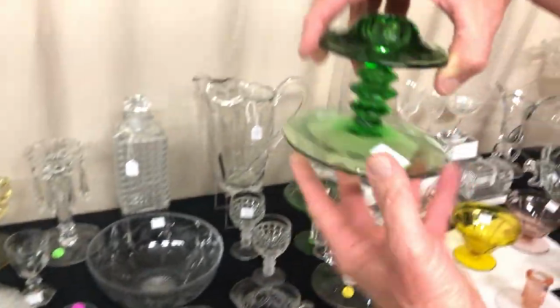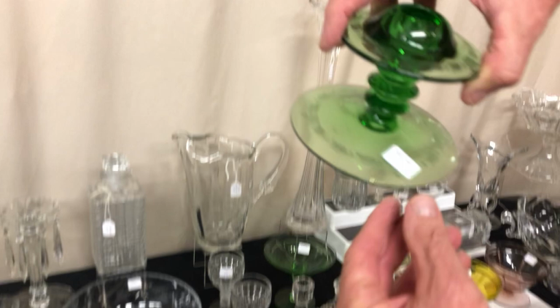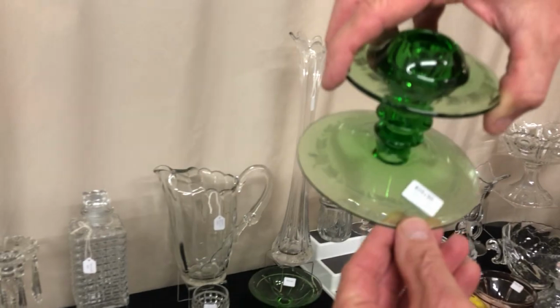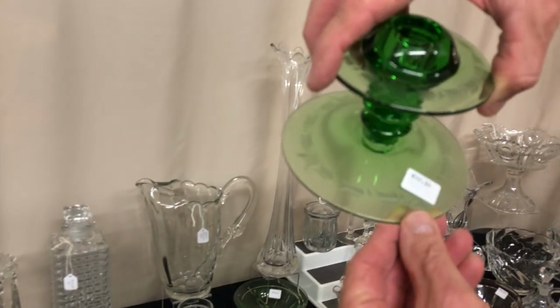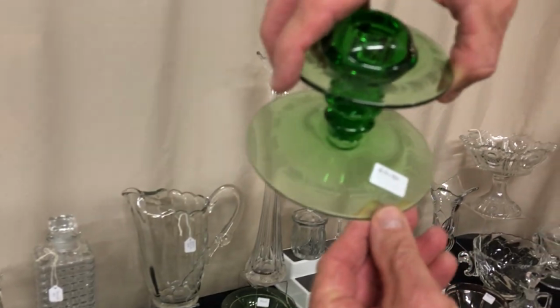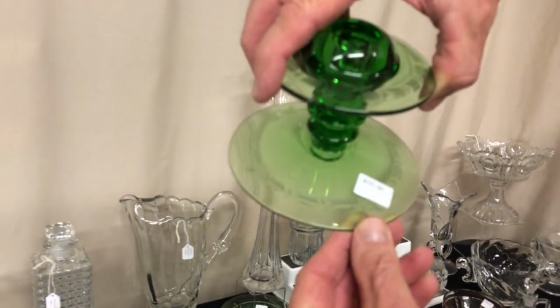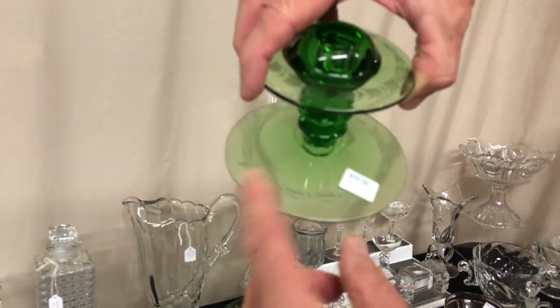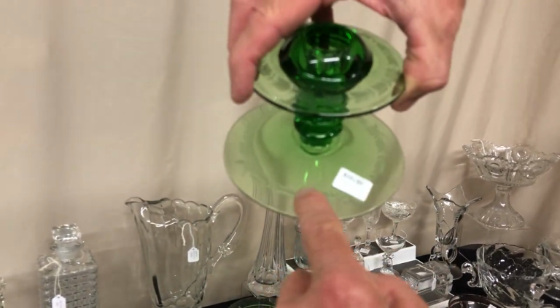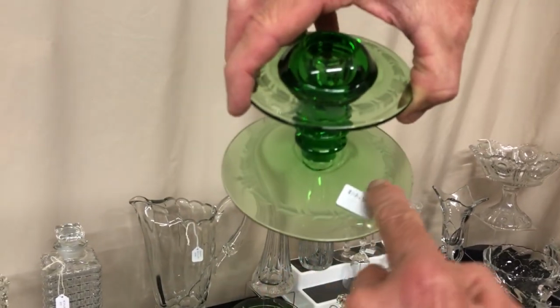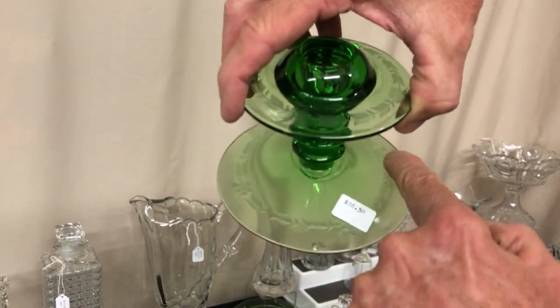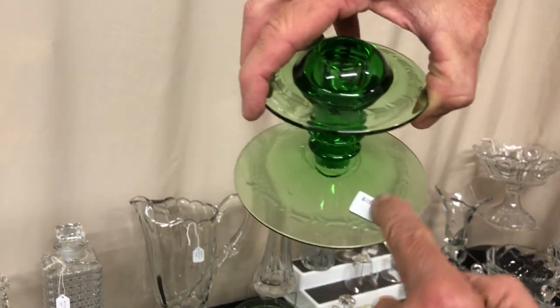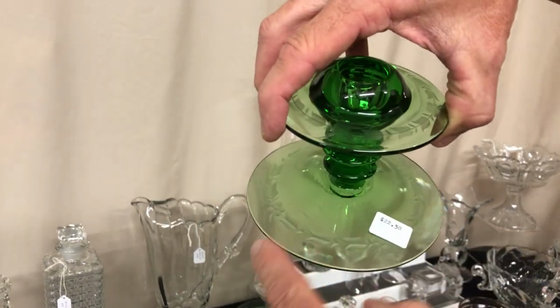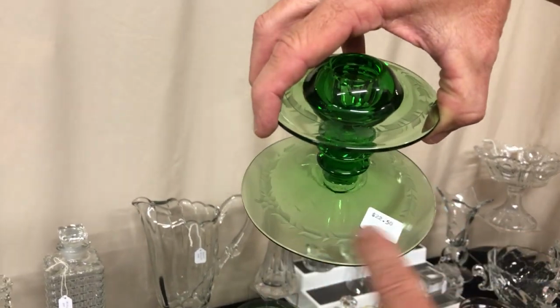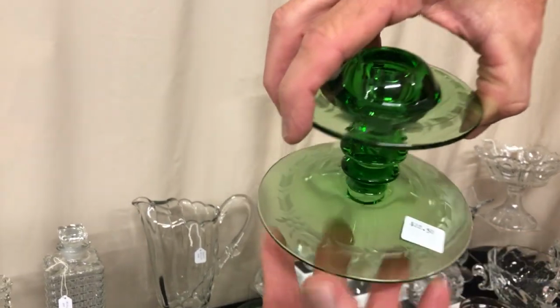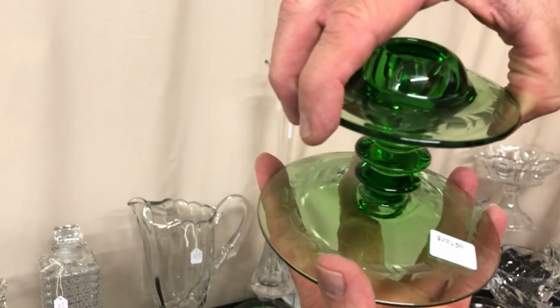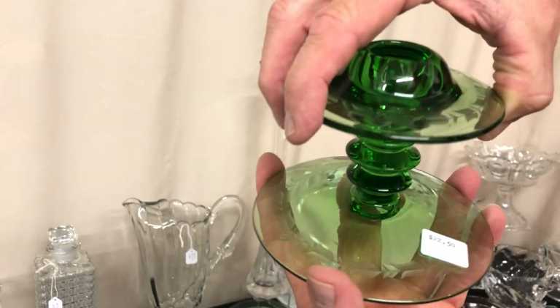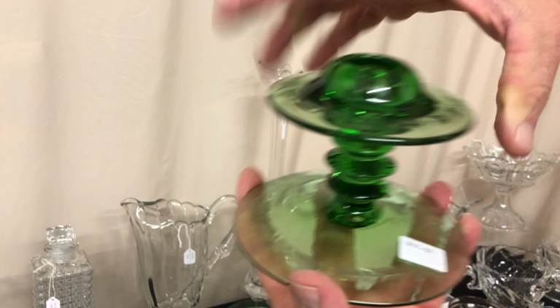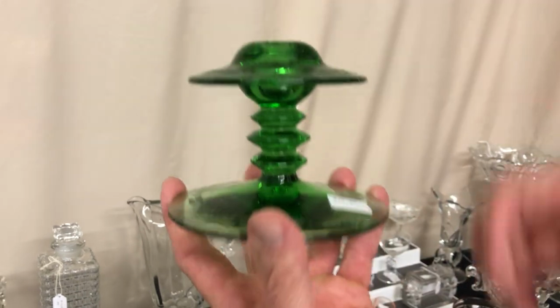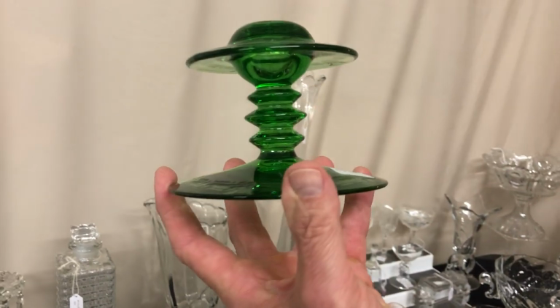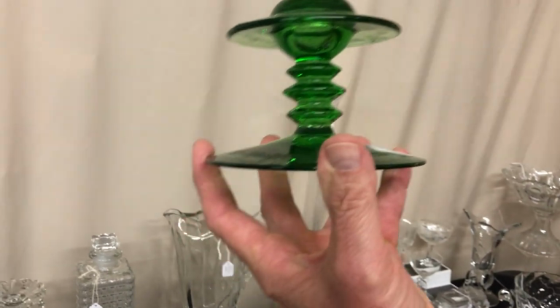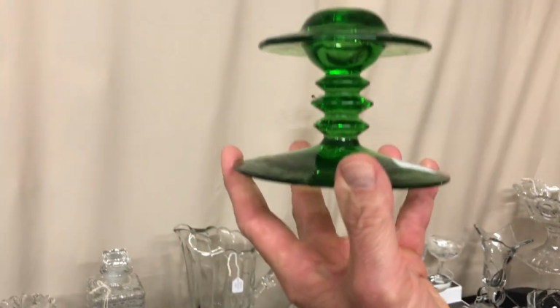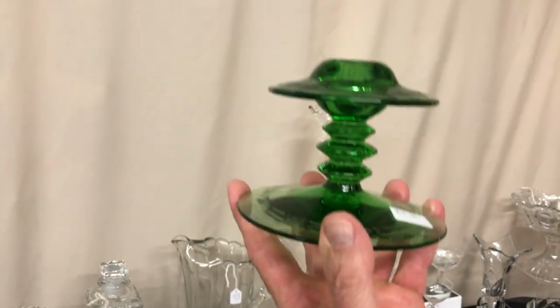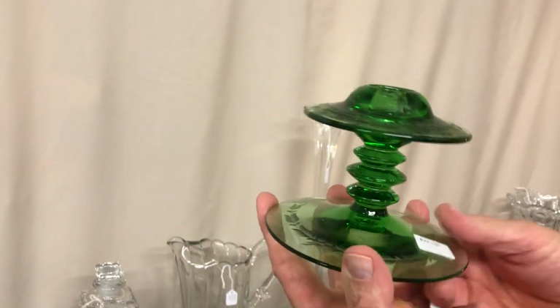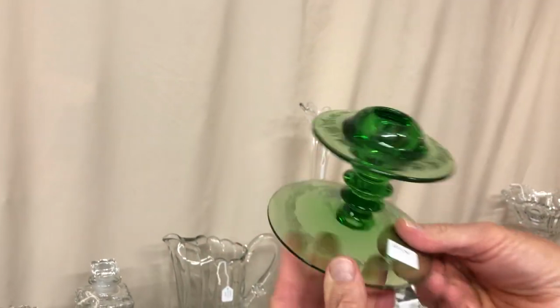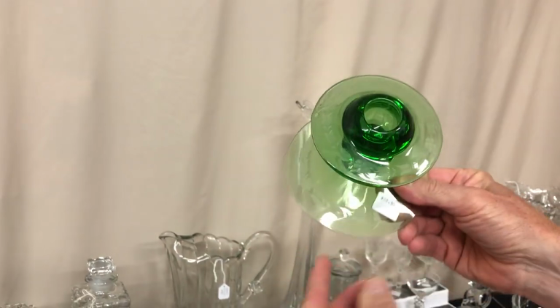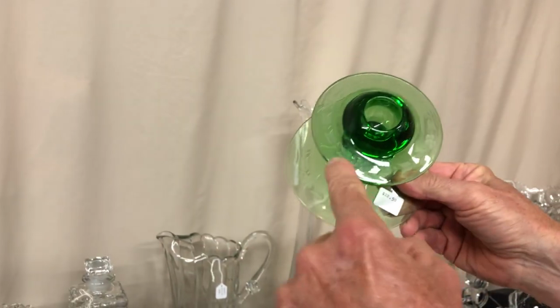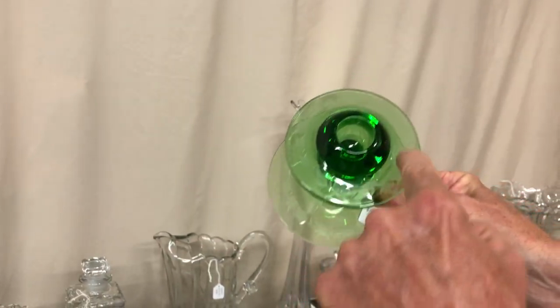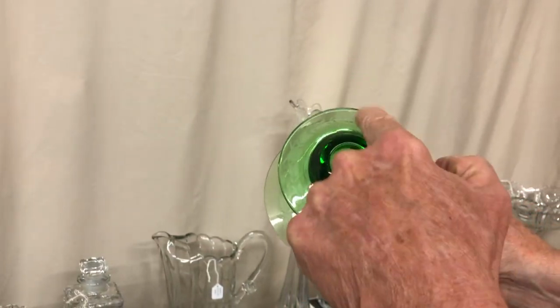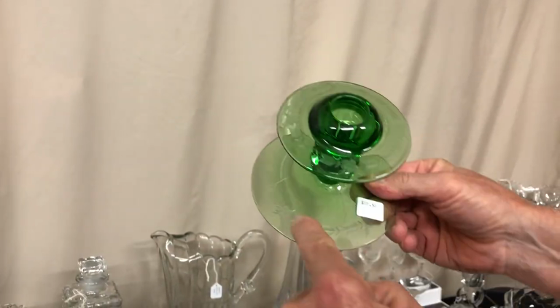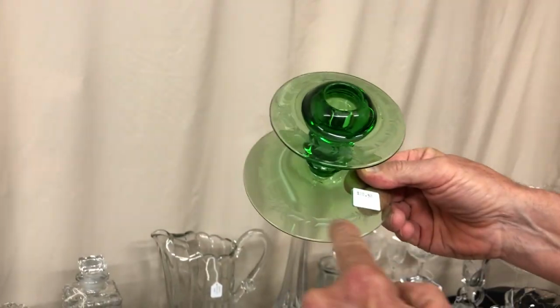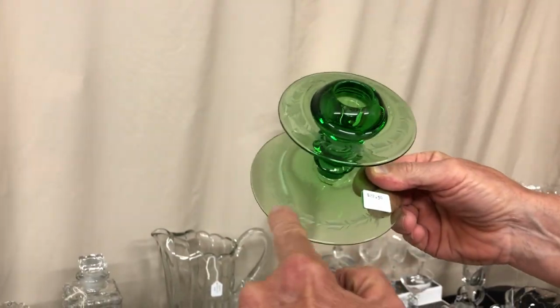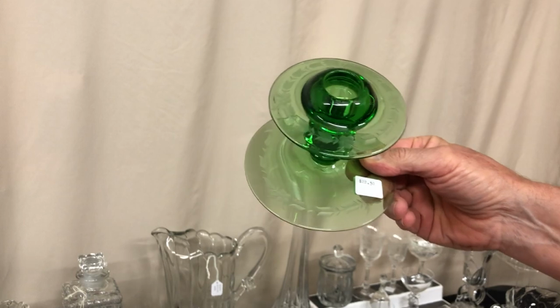Mars single candle holder in Moongleam with a nice little wheel cutting left gray on it. Priced $22.50. It's got the gray cutting around the top and around the foot.